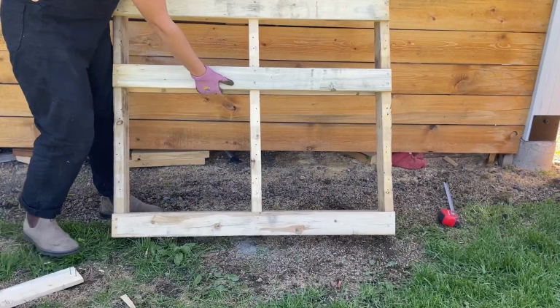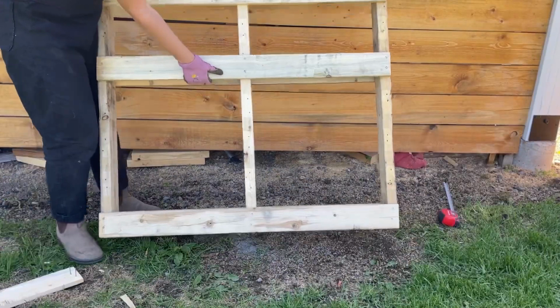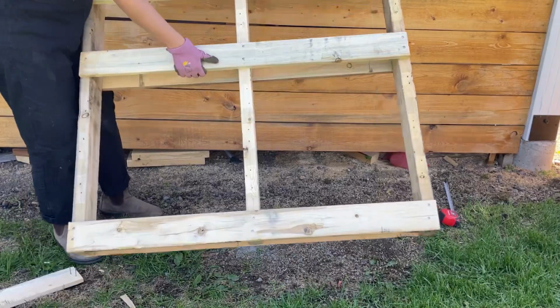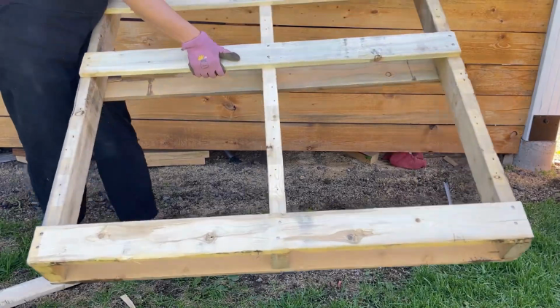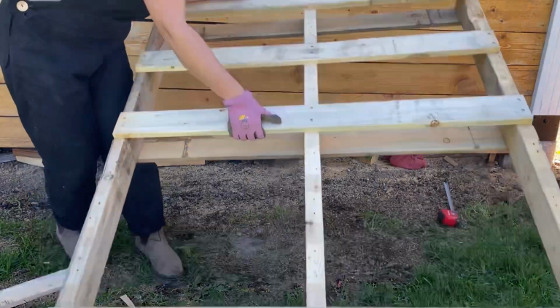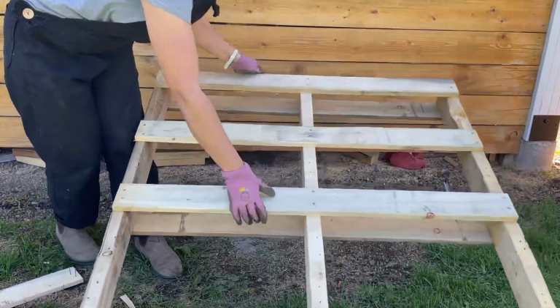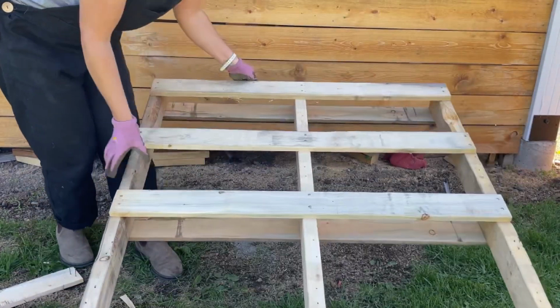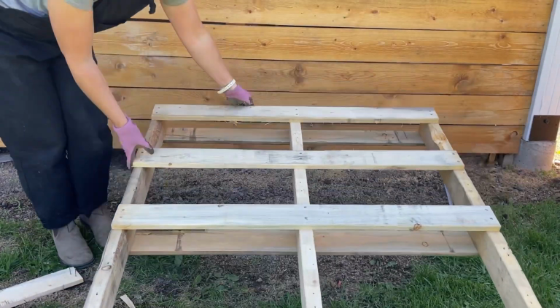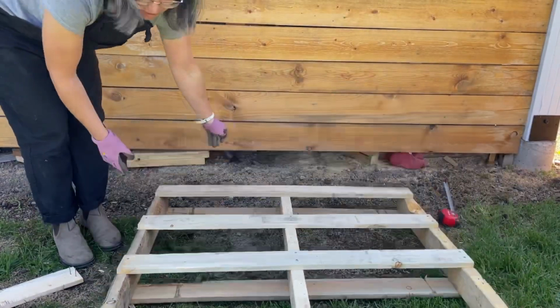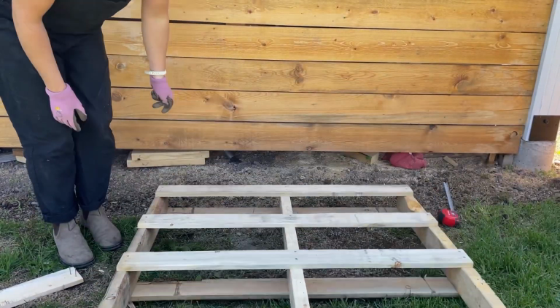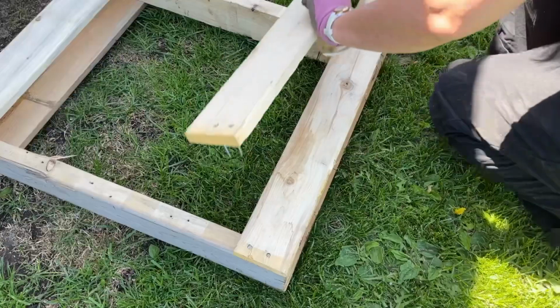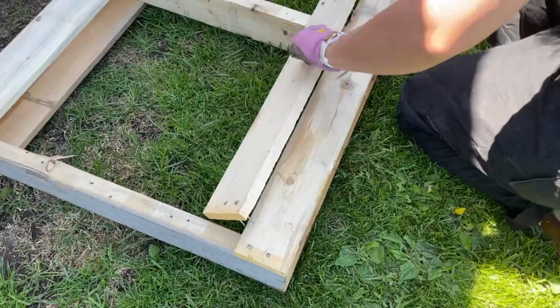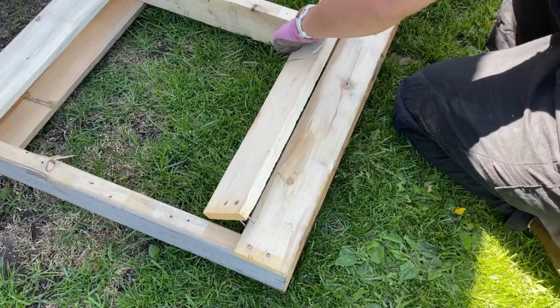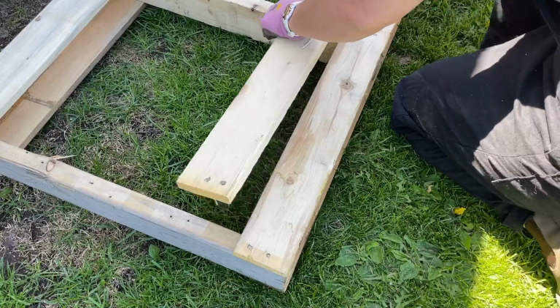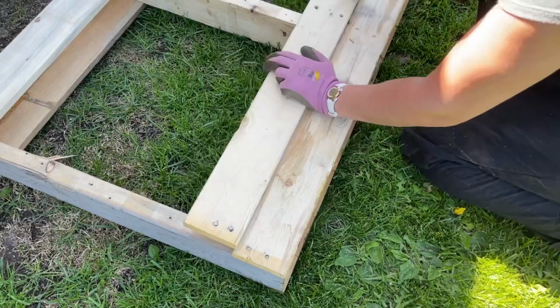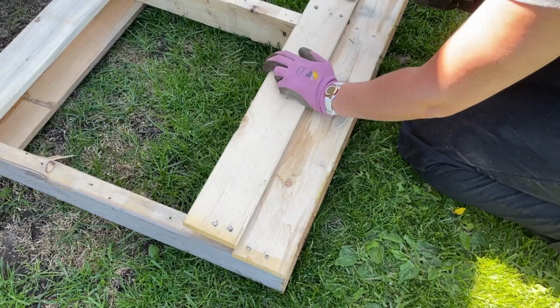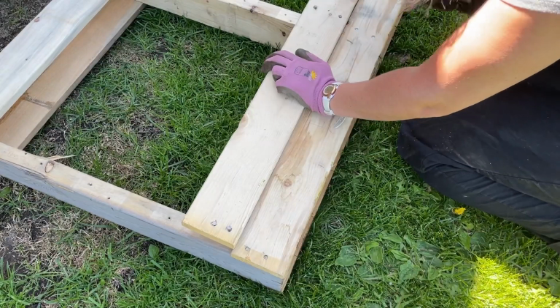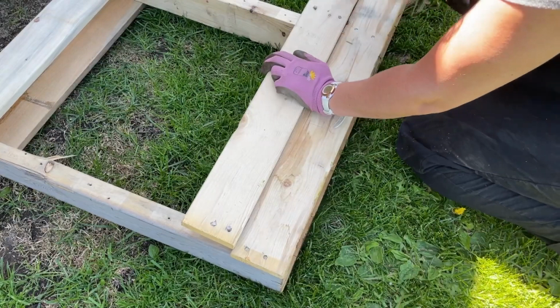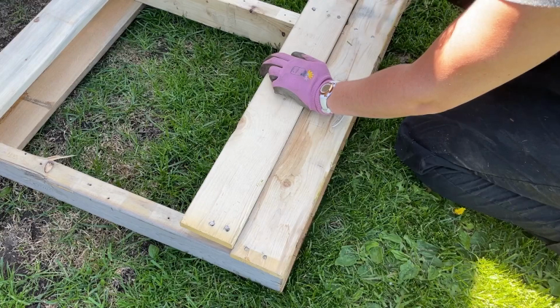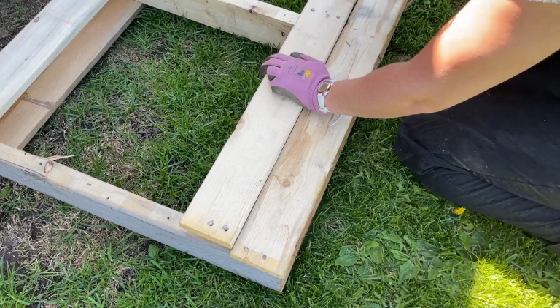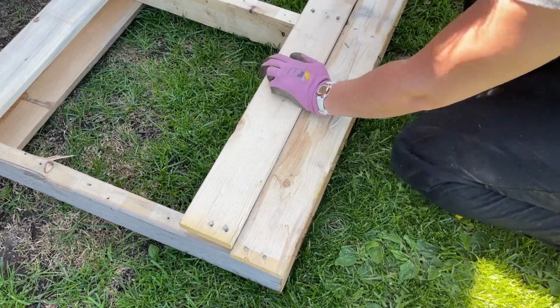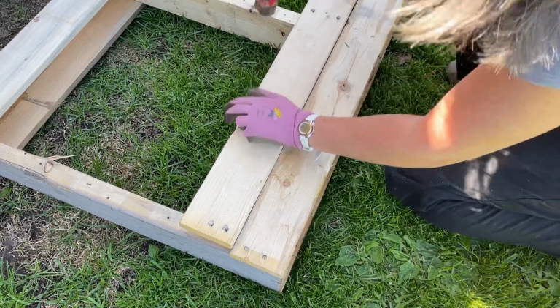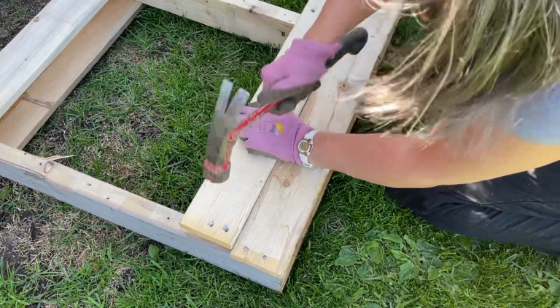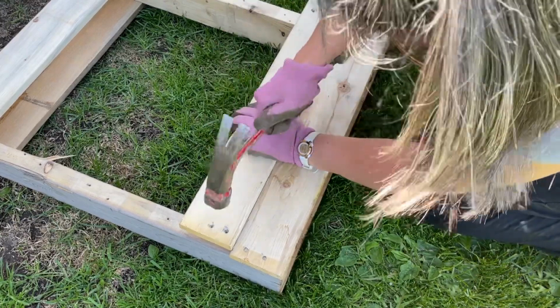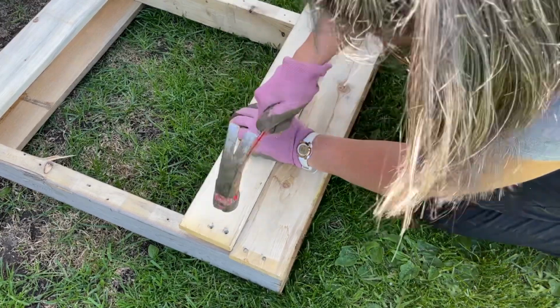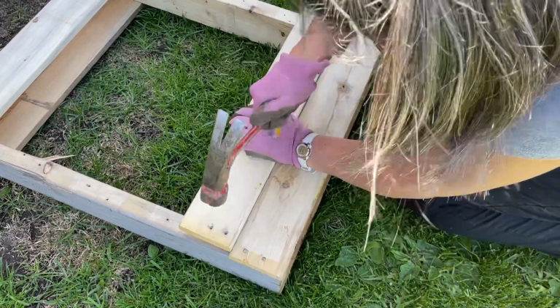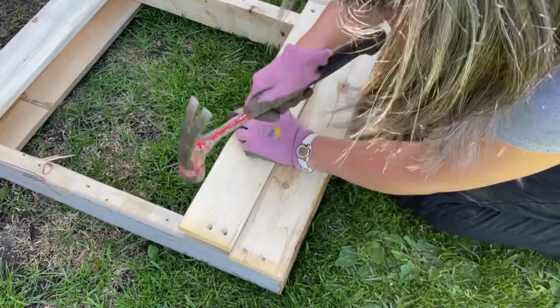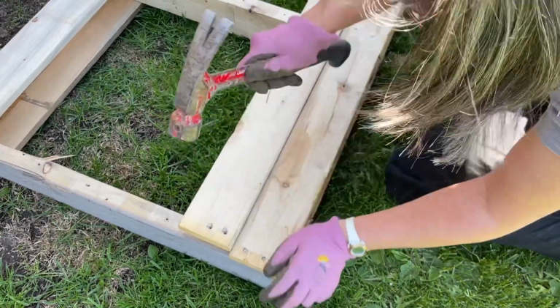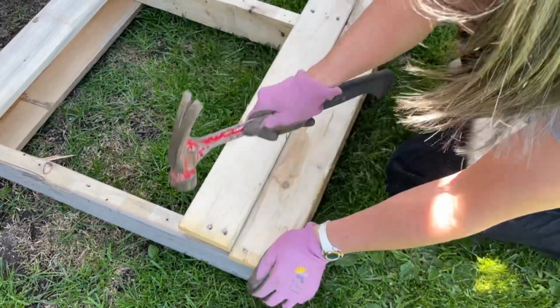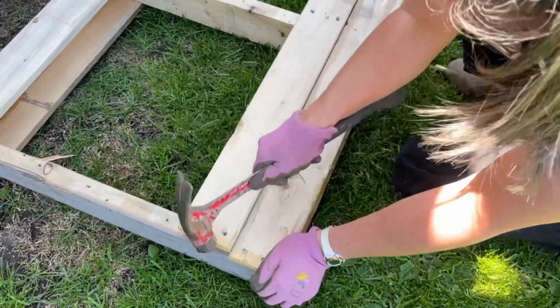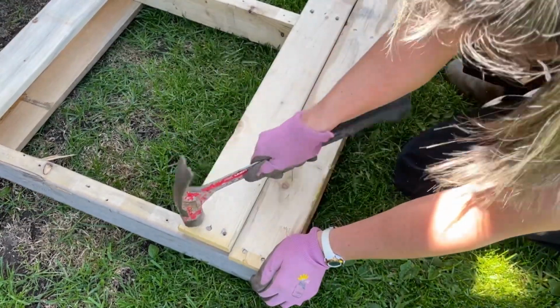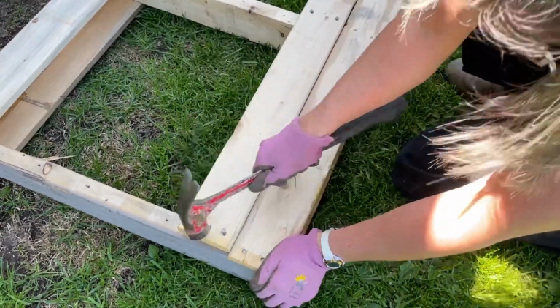I laid it down on the ground and then I put some of the pallet boards back on top. I used the same nails and everything, and it worked great.